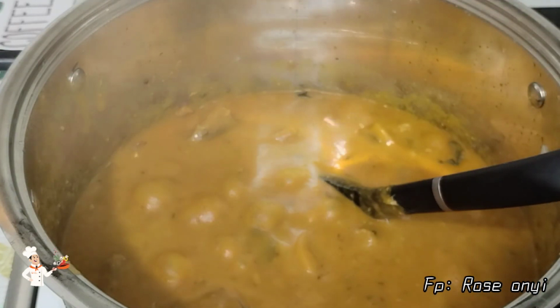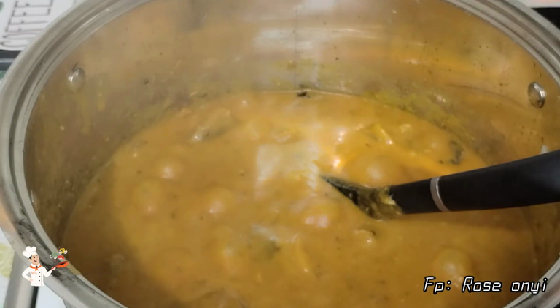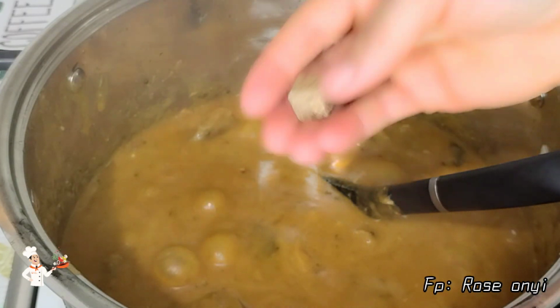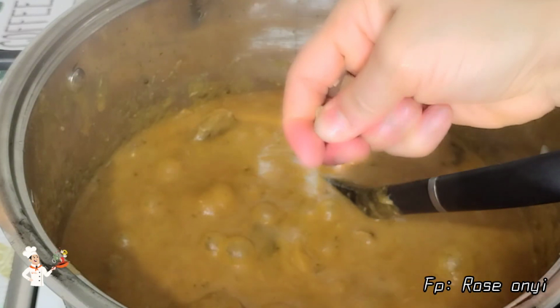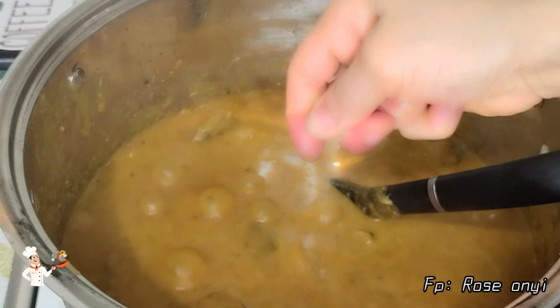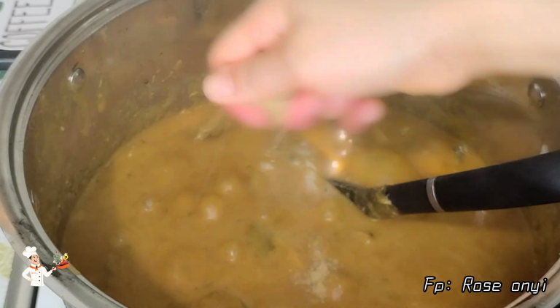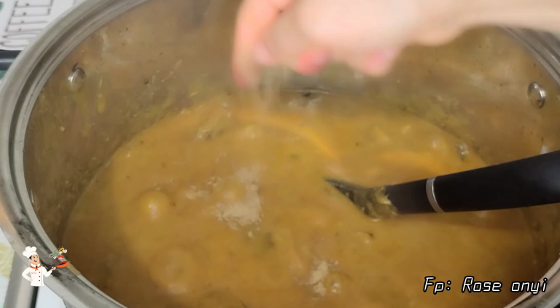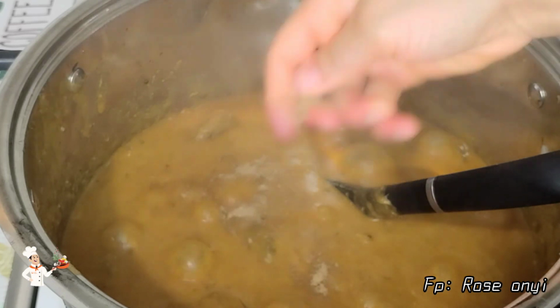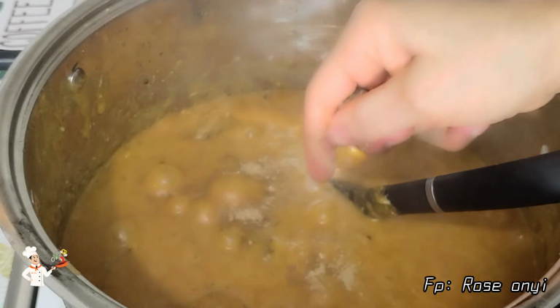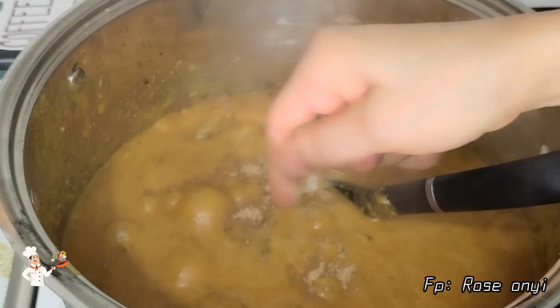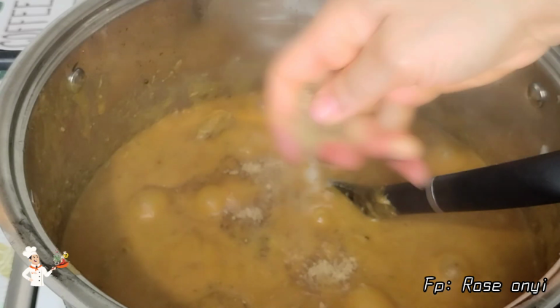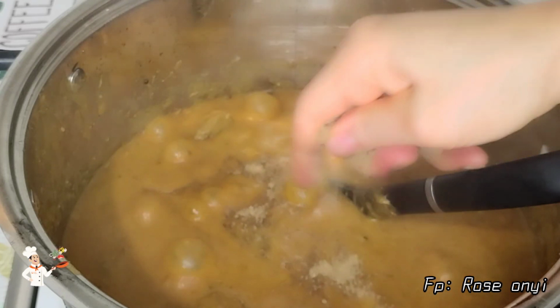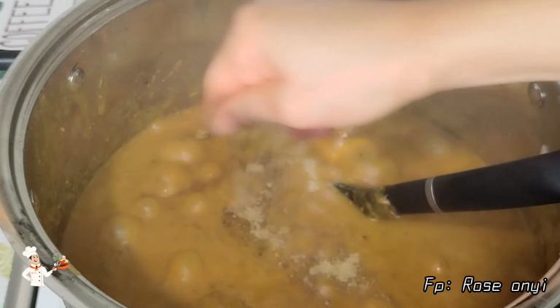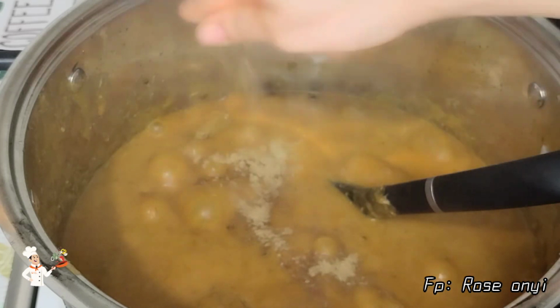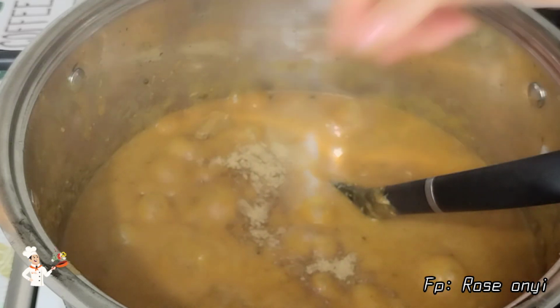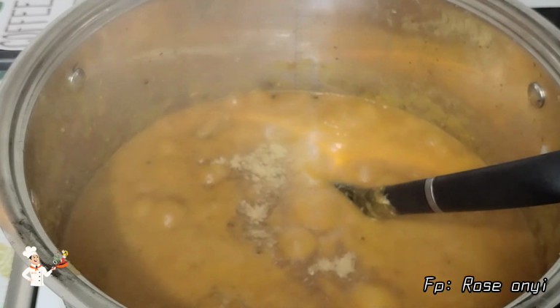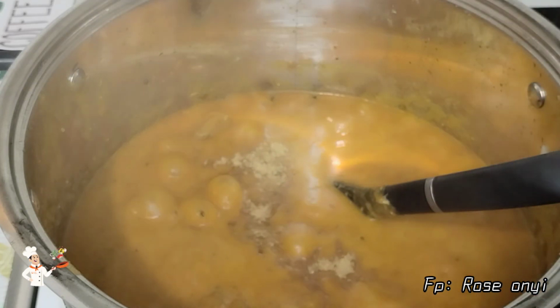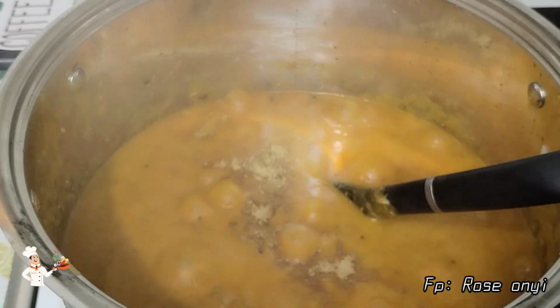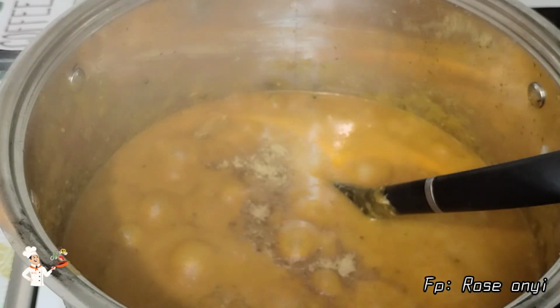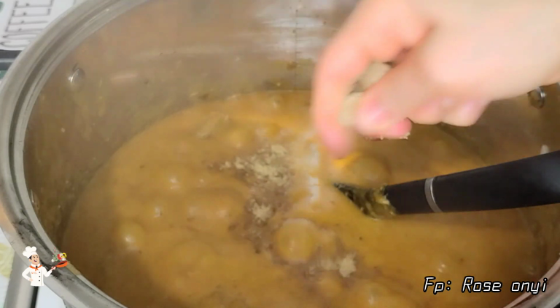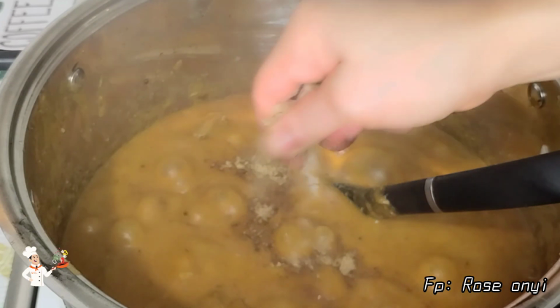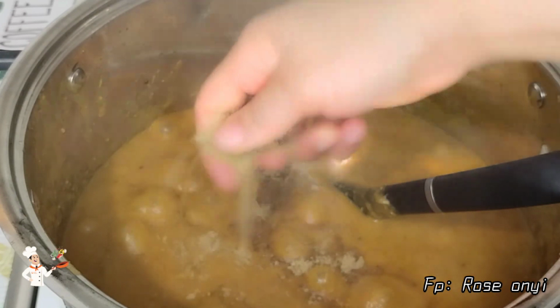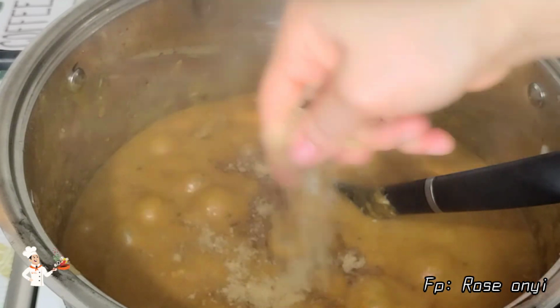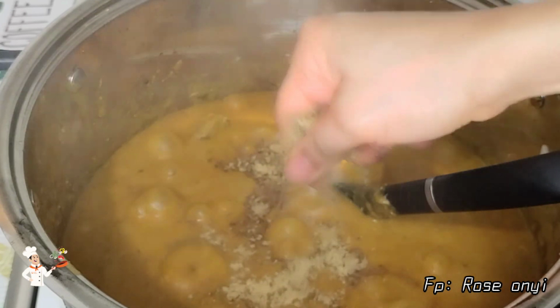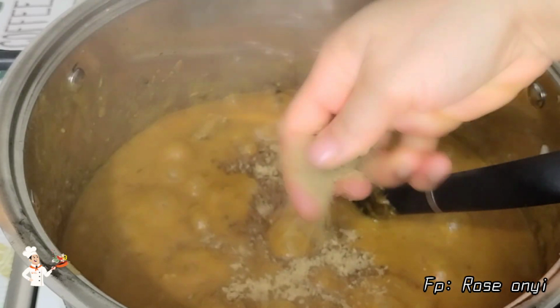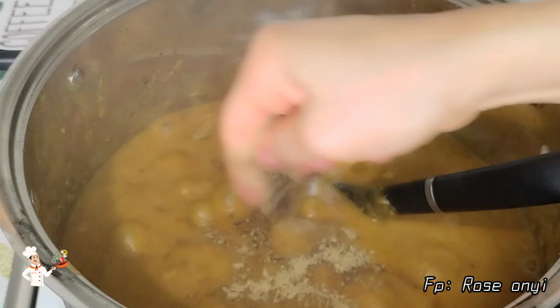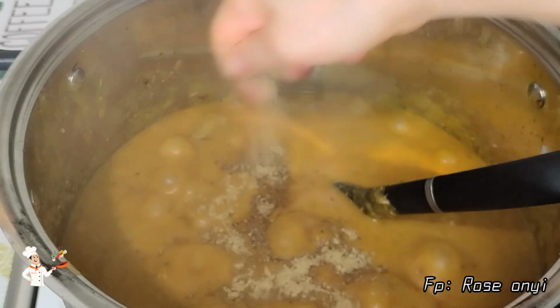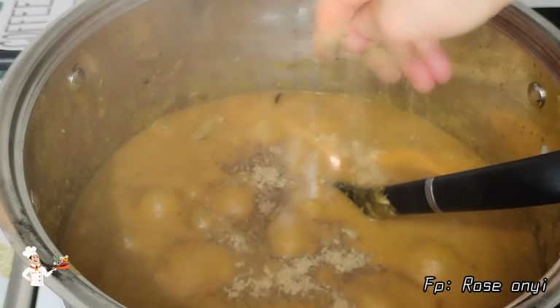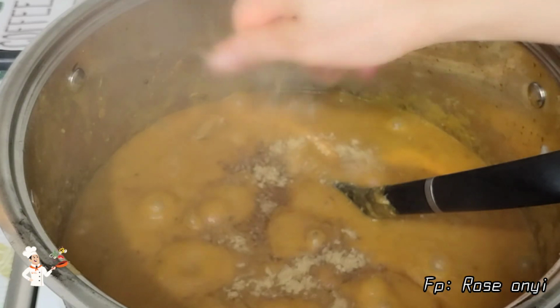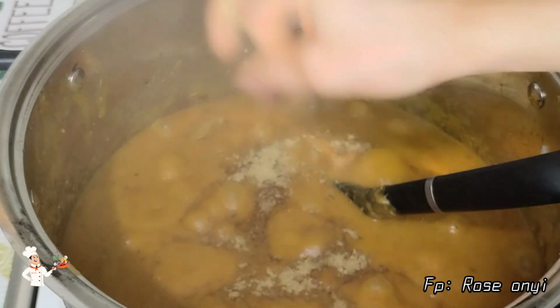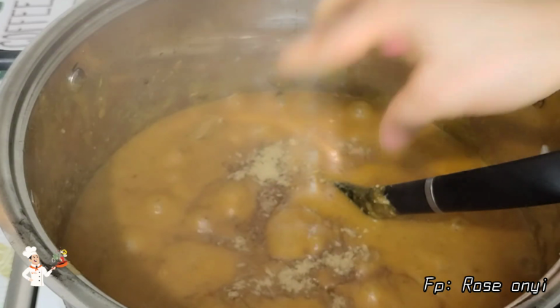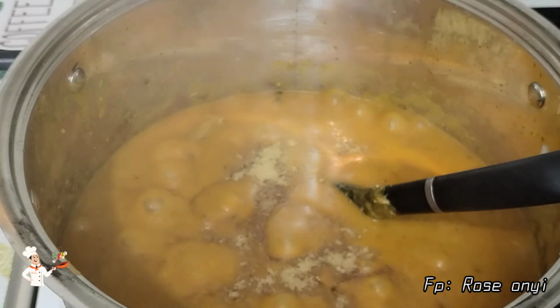Right now I will be going in with the seasoning cubes, then I will add a little salt. Feel free to adjust the taste of your soup.